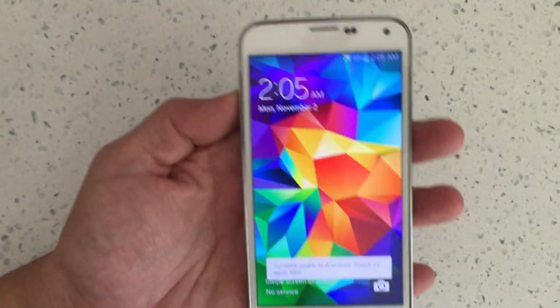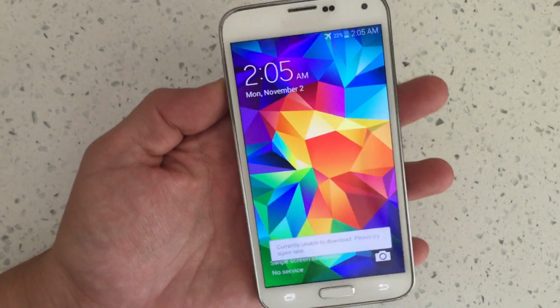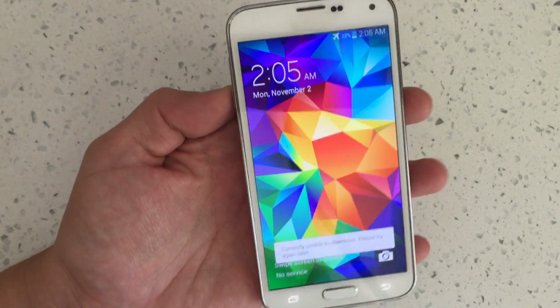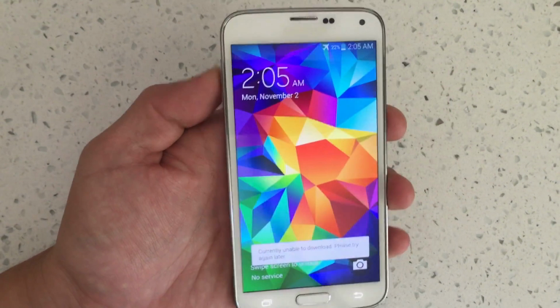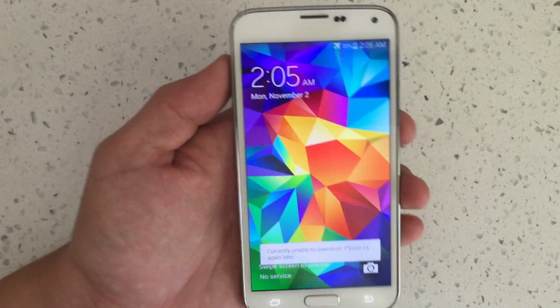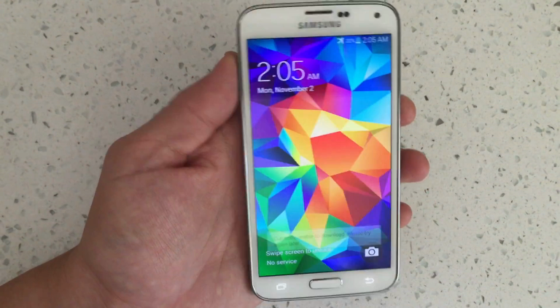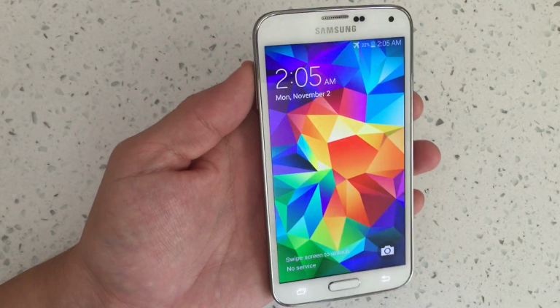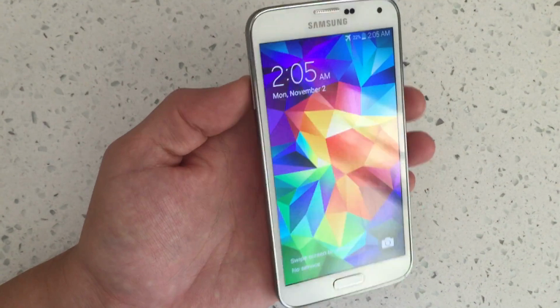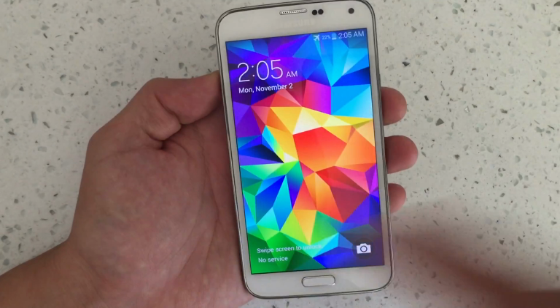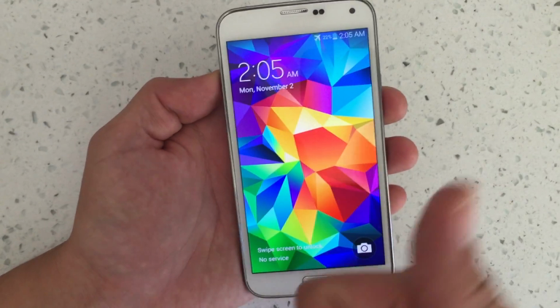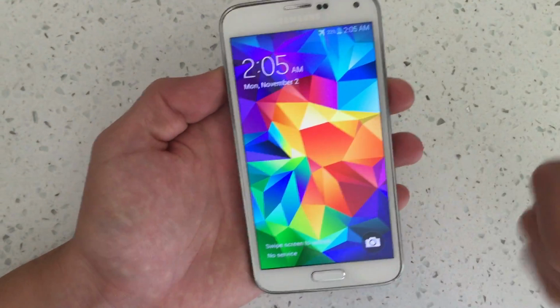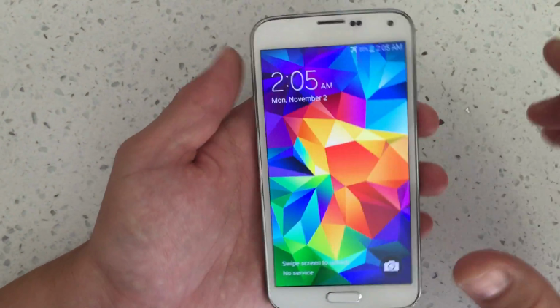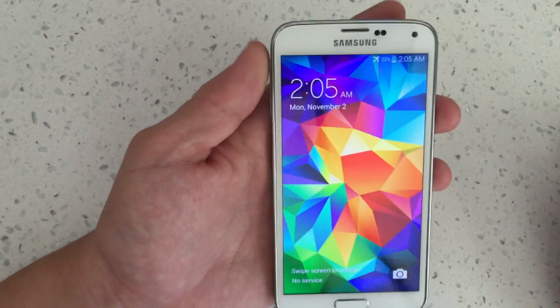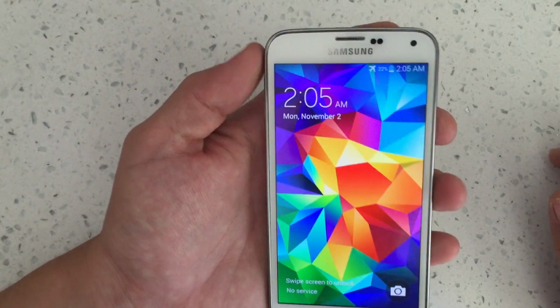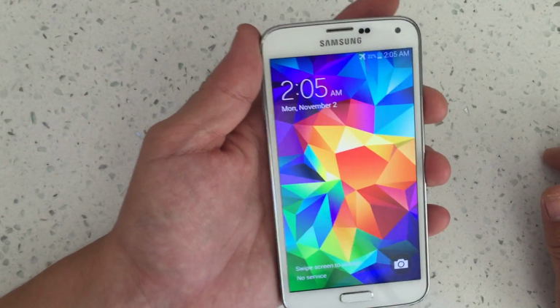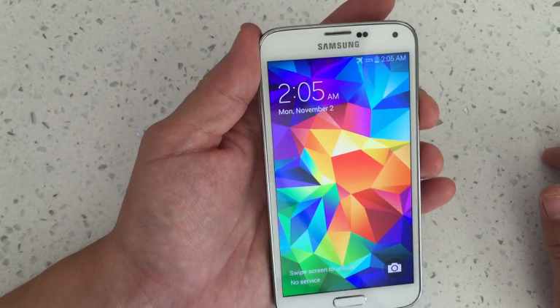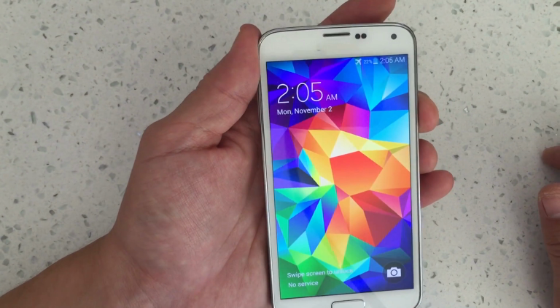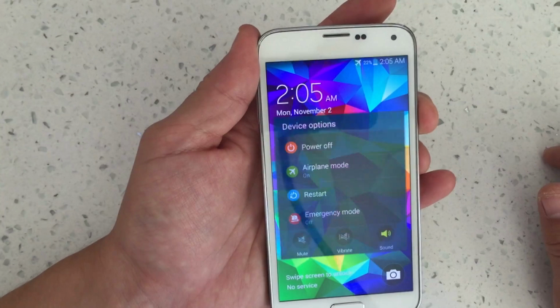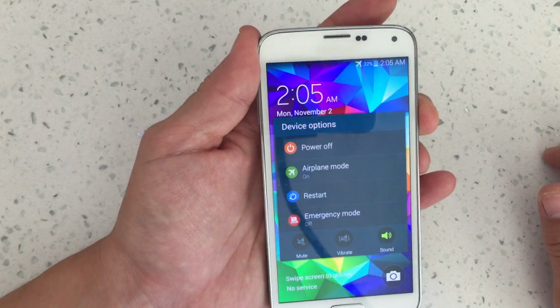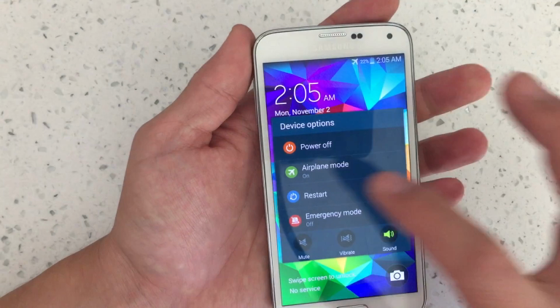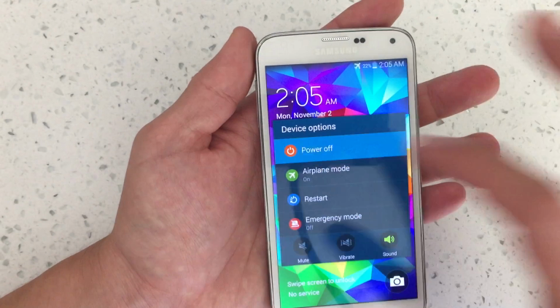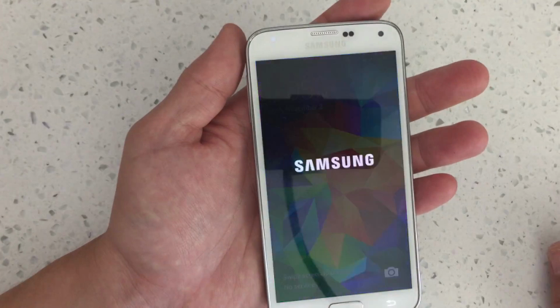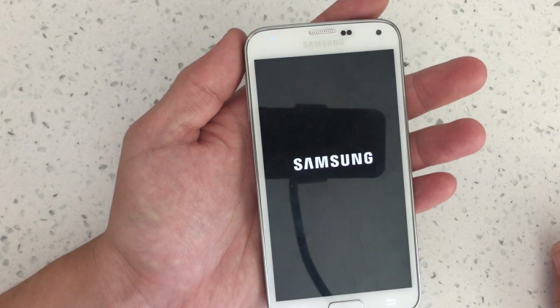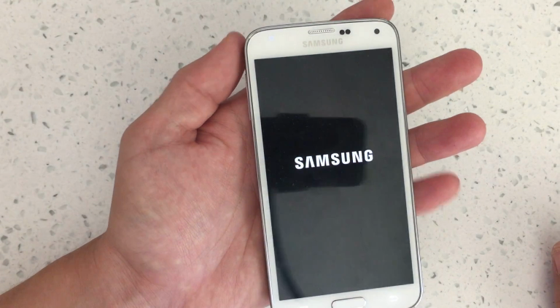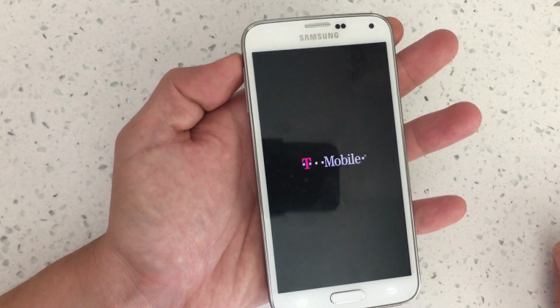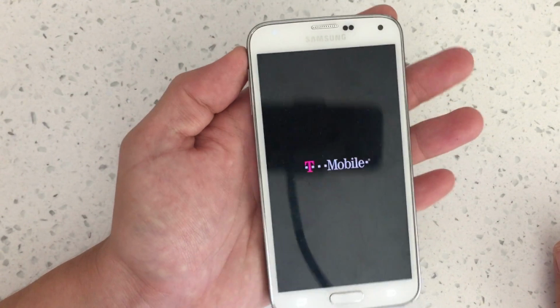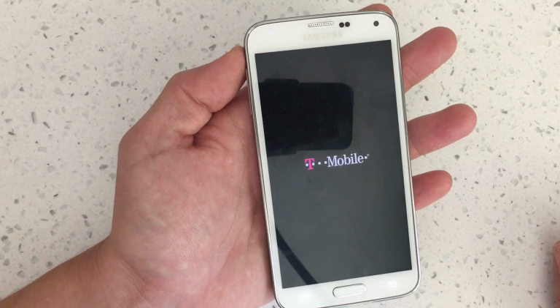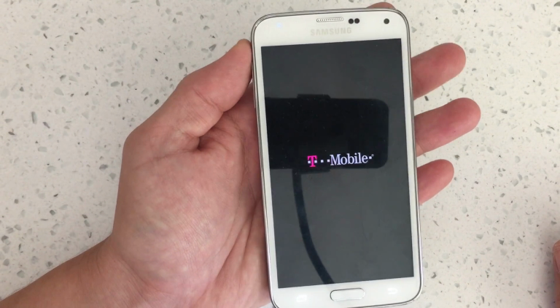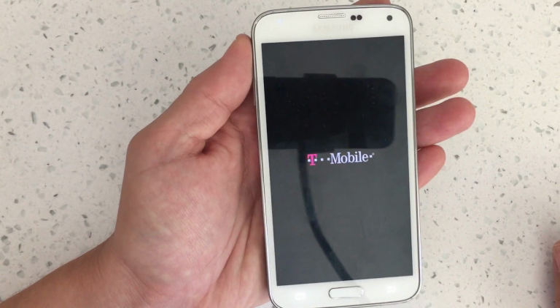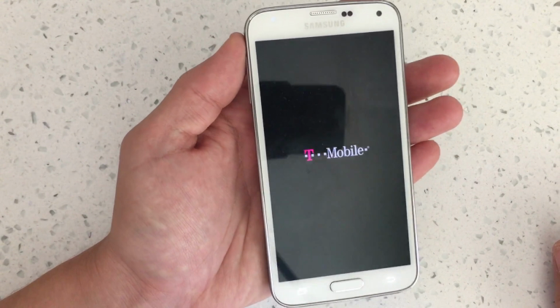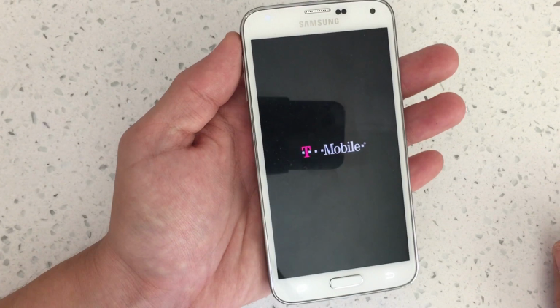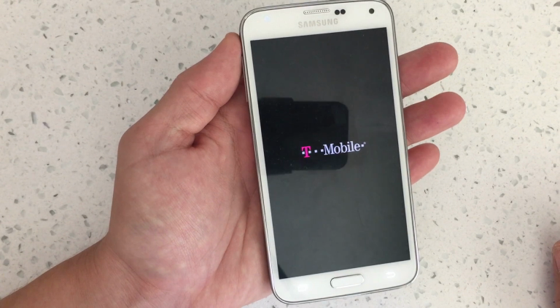I have a Samsung Galaxy S5 here and I'm going to show you how to get into as well as get out of safe mode. So first thing you want to do is power down, power off your phone, just like that. And I'm going to show you how to get into safe mode first.